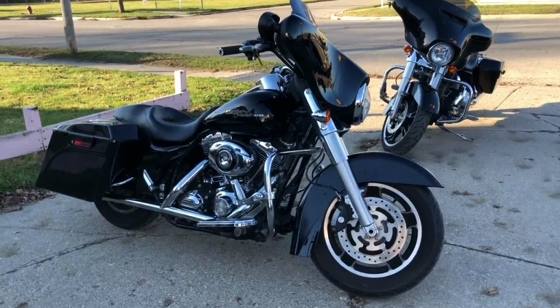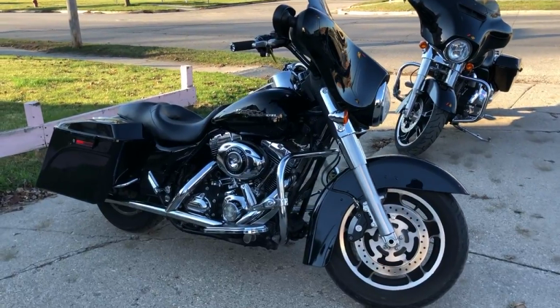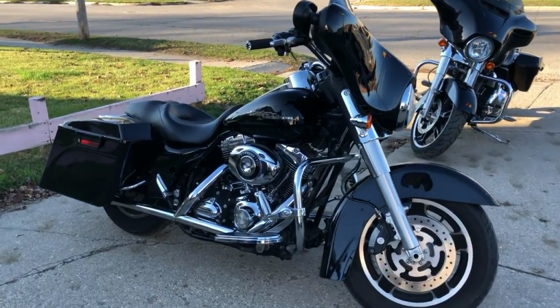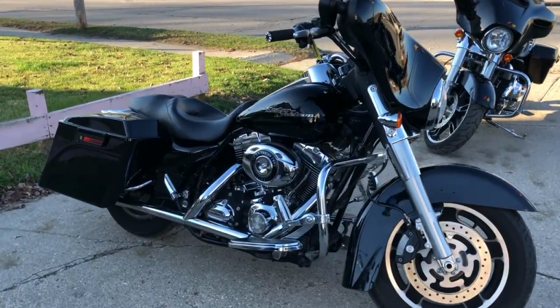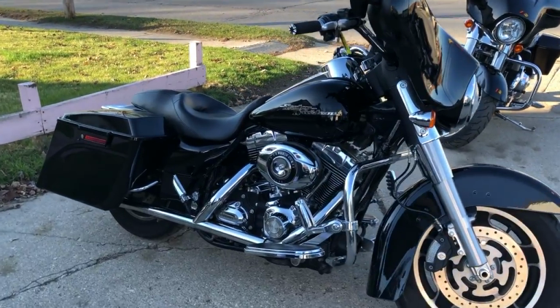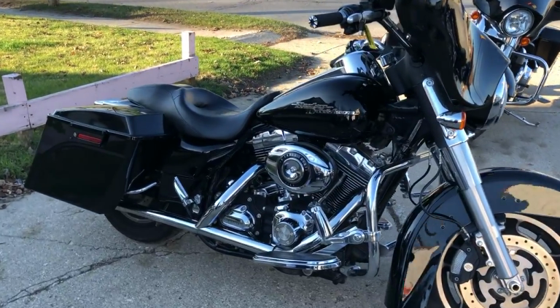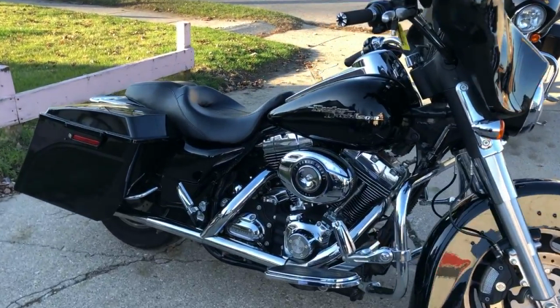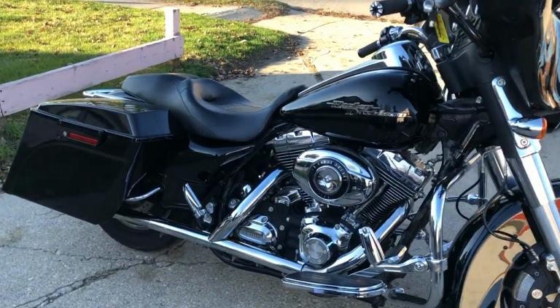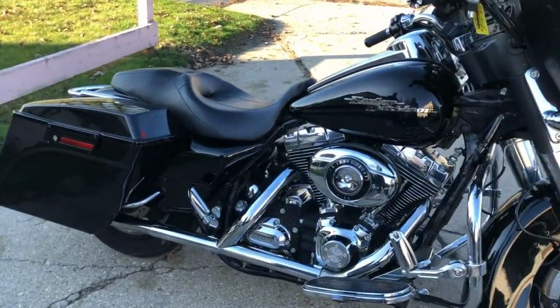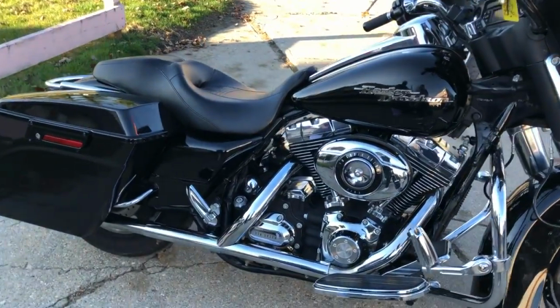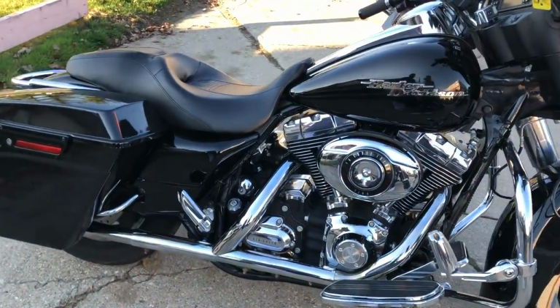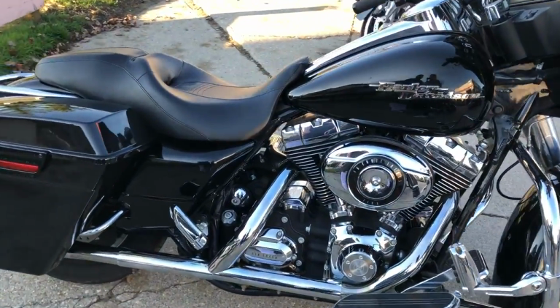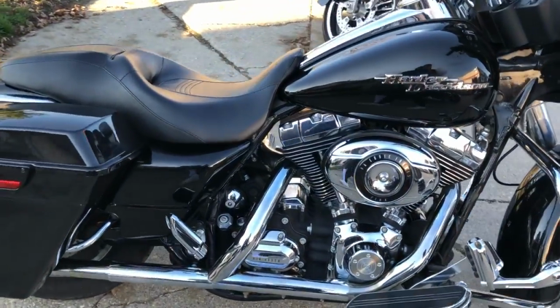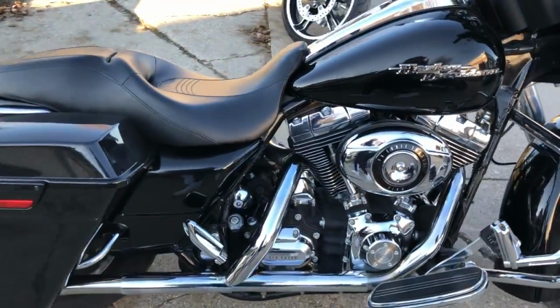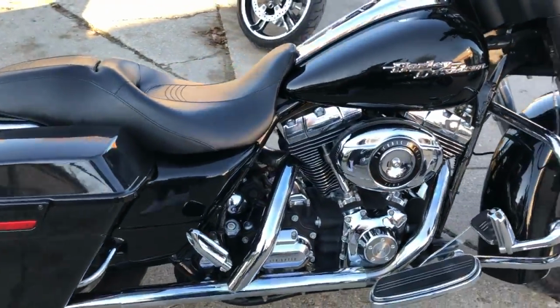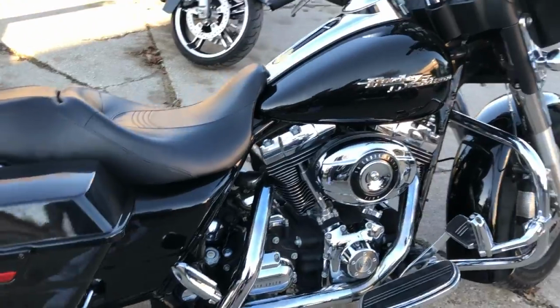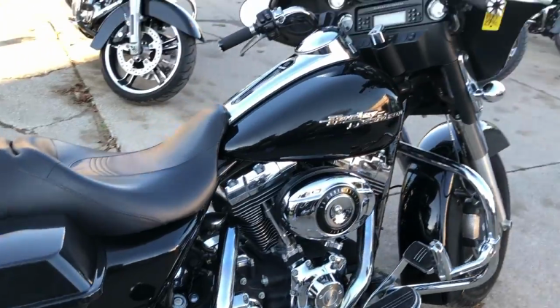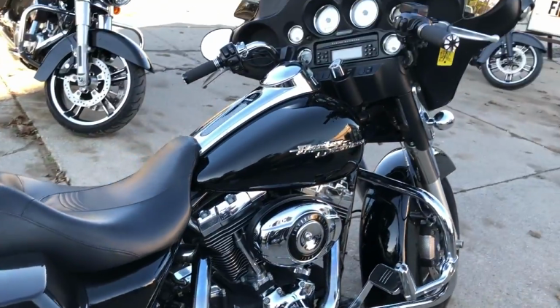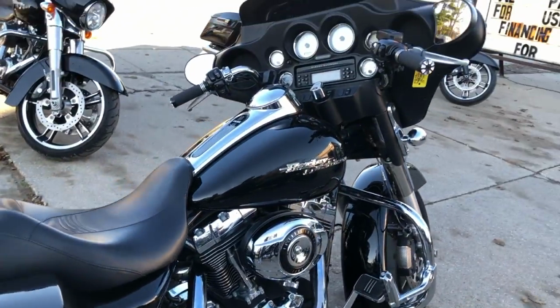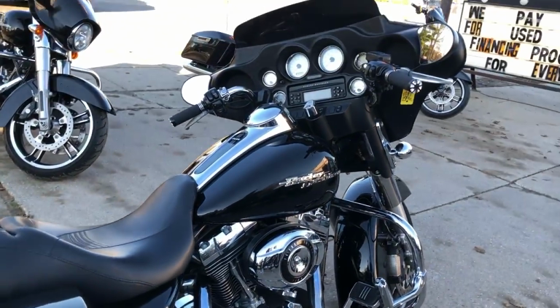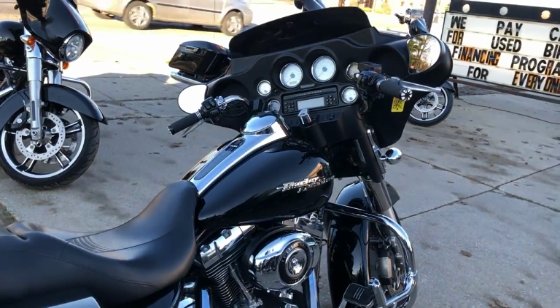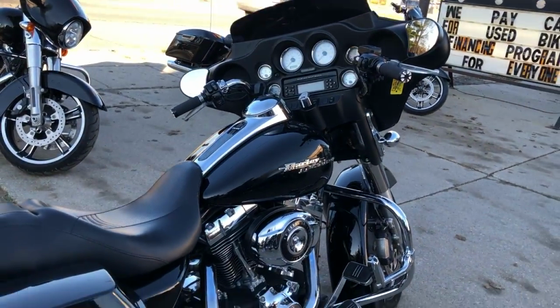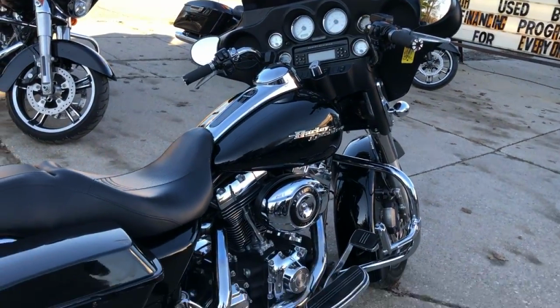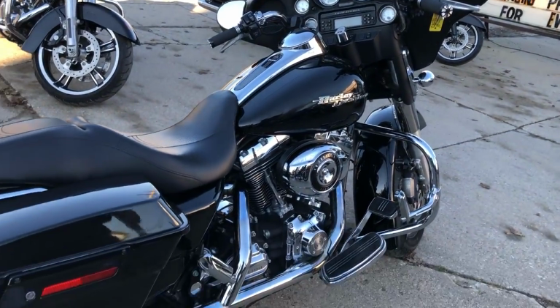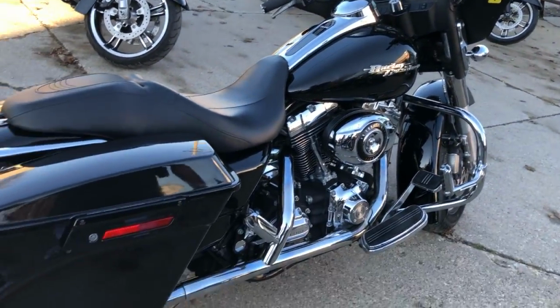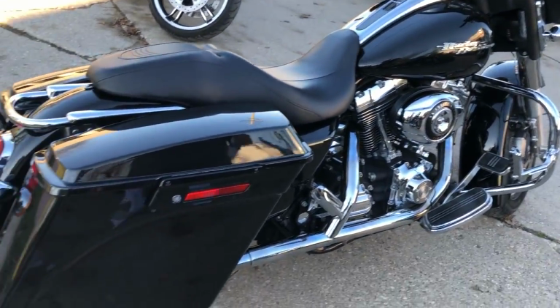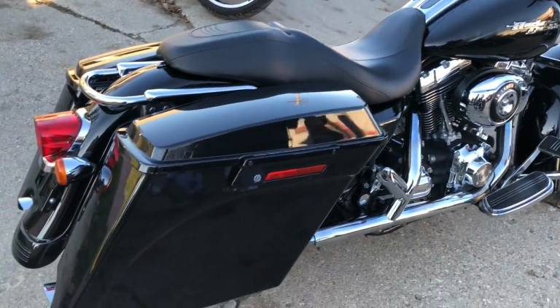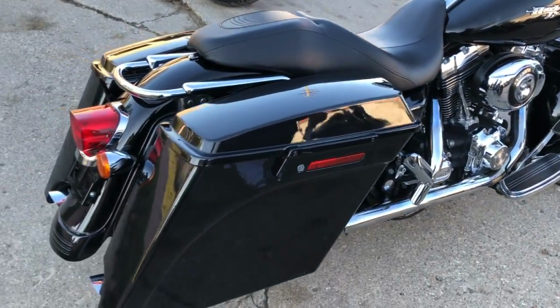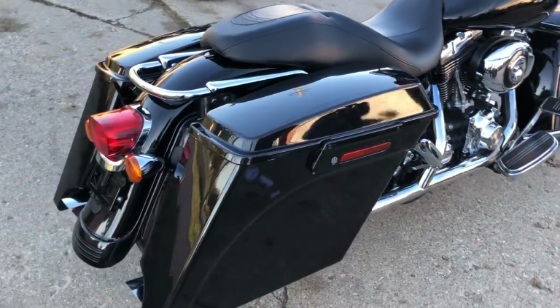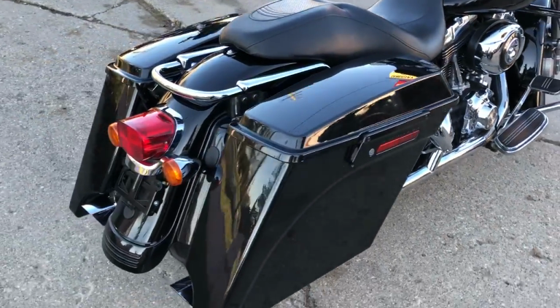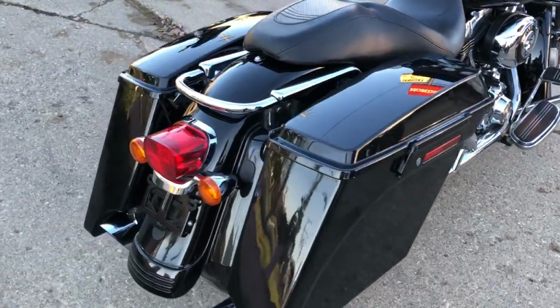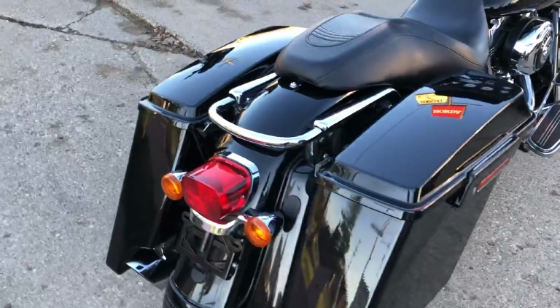Hey guys, approvalpowersports.com here. Another Street Glide coming at you. This one's a 2008. Runs with a 96 cubic inch and 6 speed motor. Only 25,925 miles.